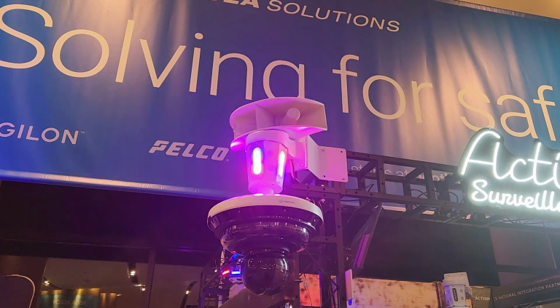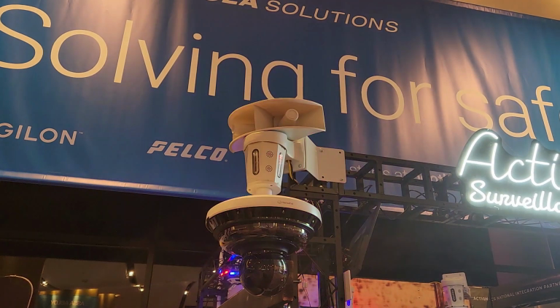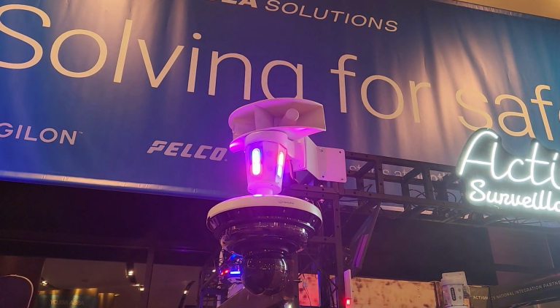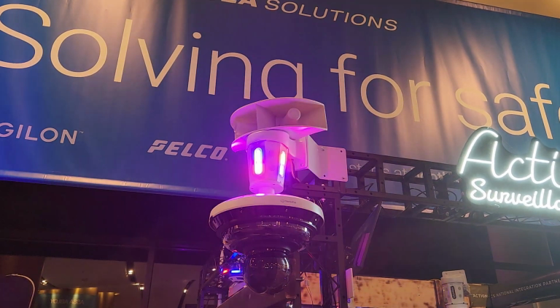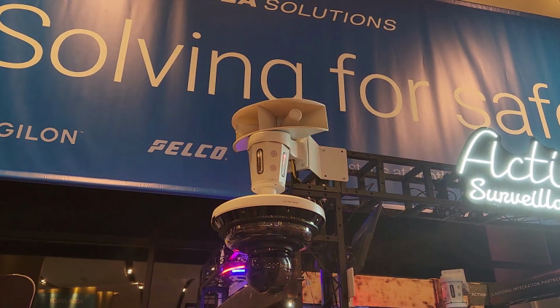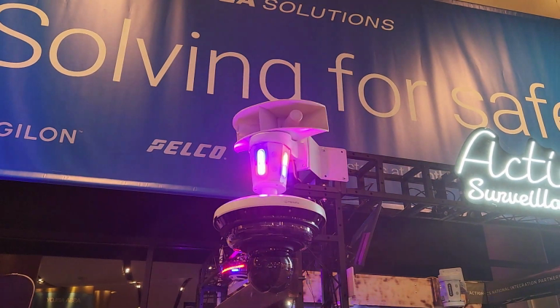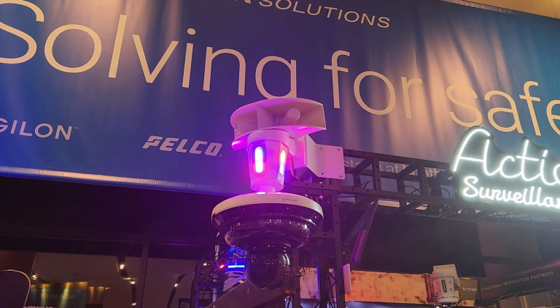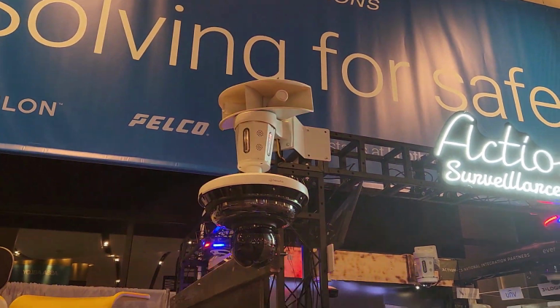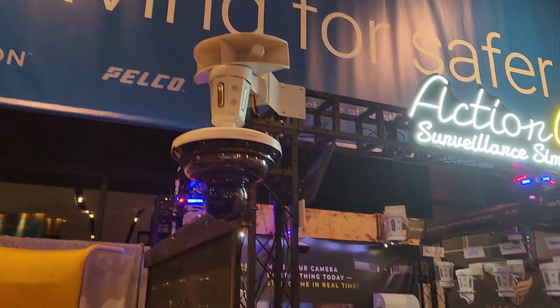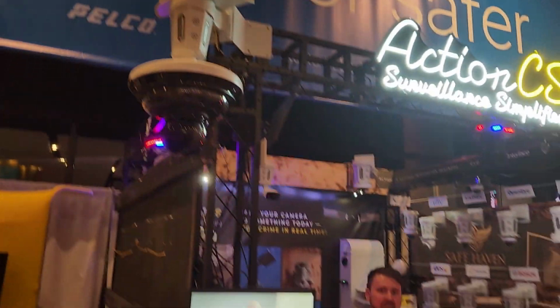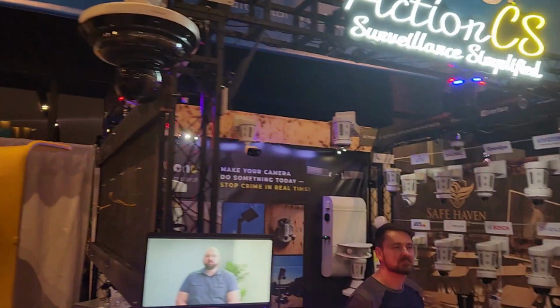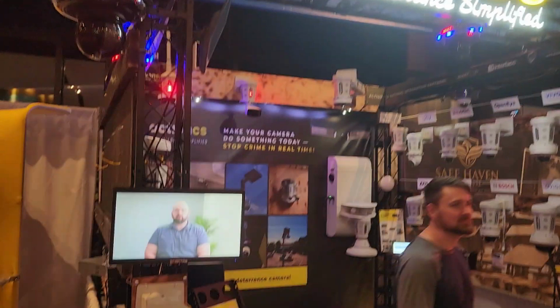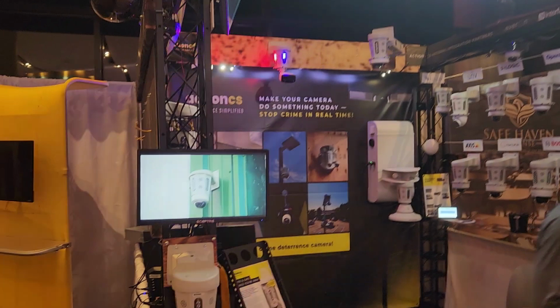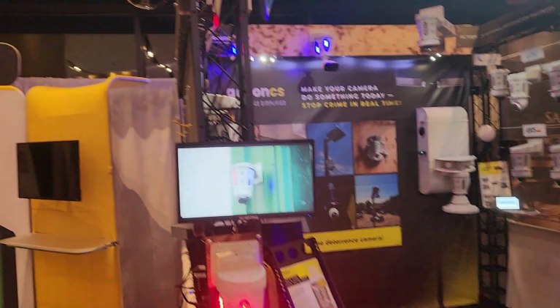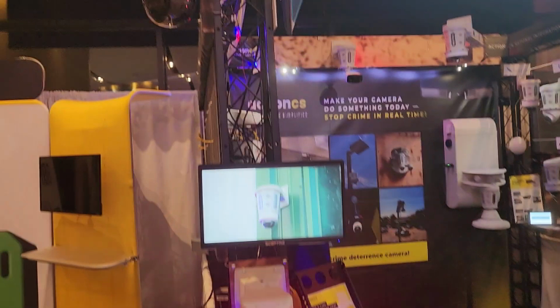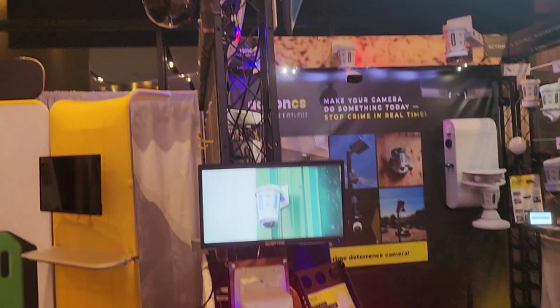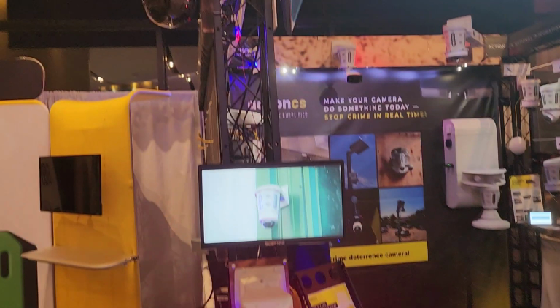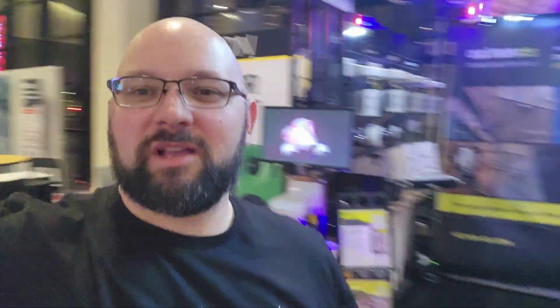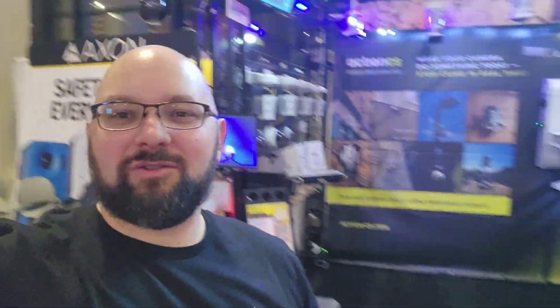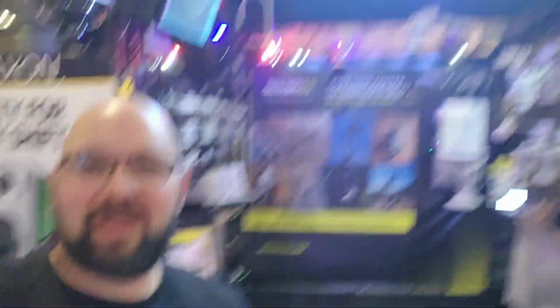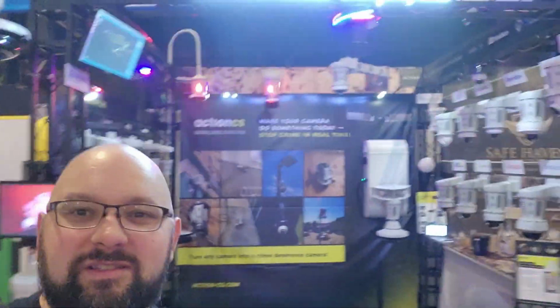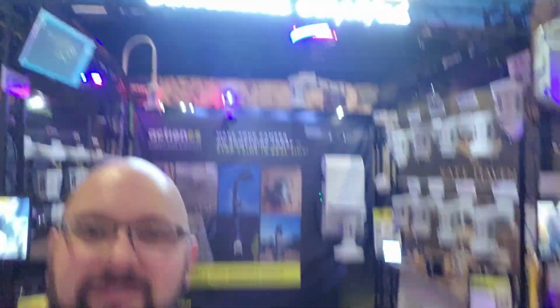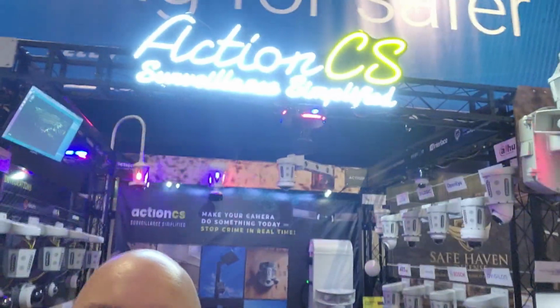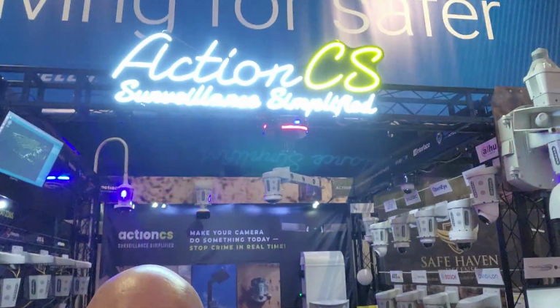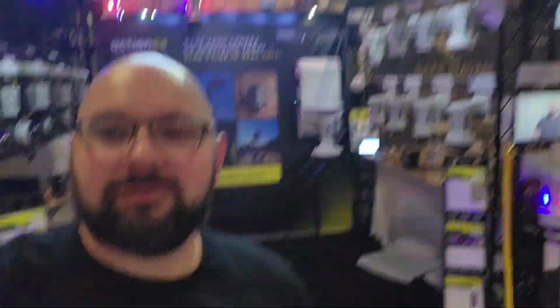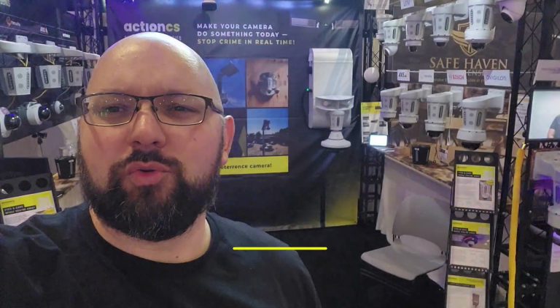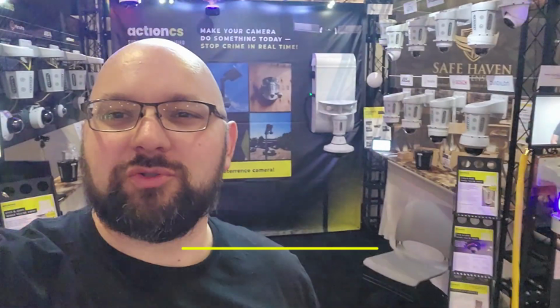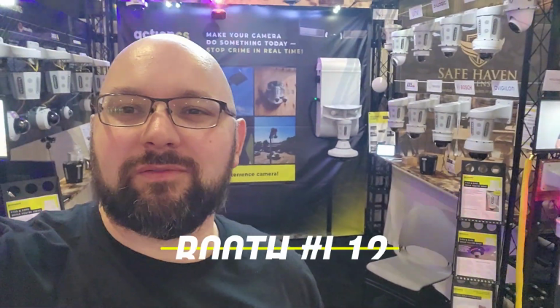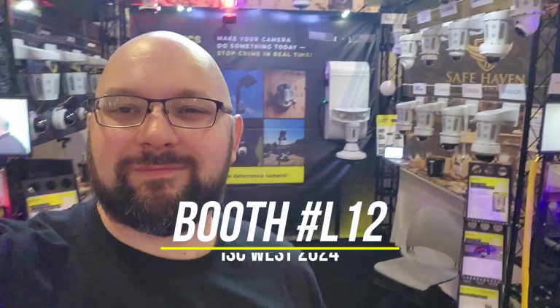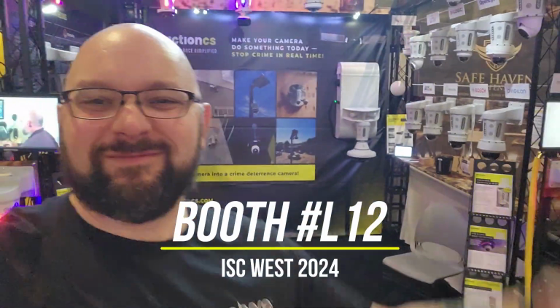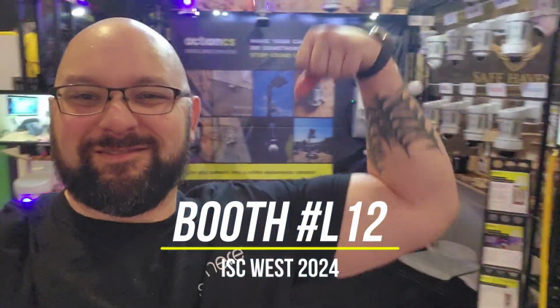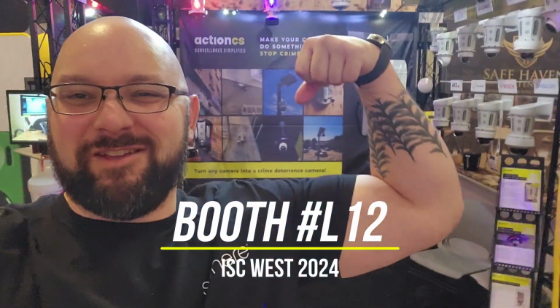Welcome to ISC West! Welcome to ISC West. Come check it out — Action CS, L12.